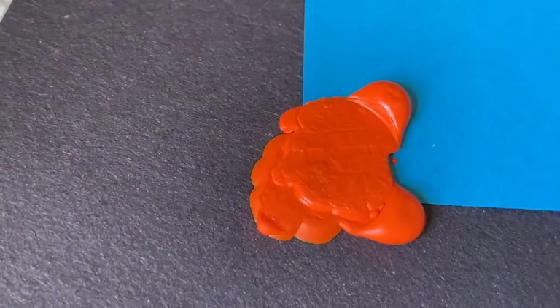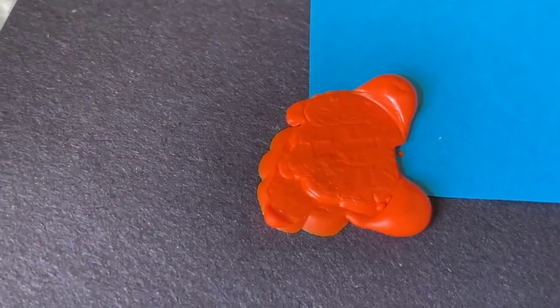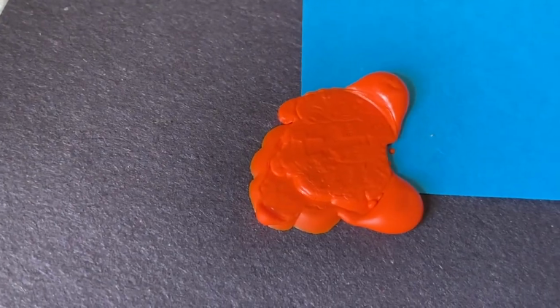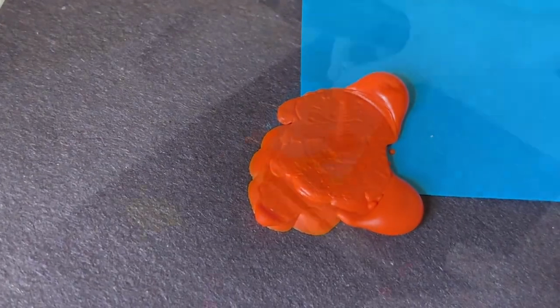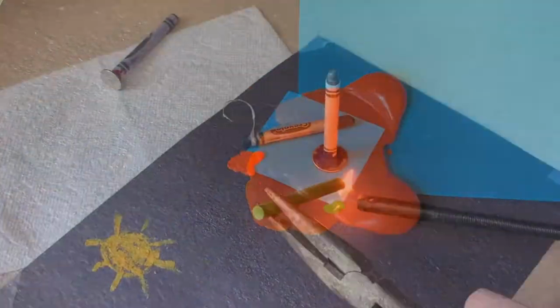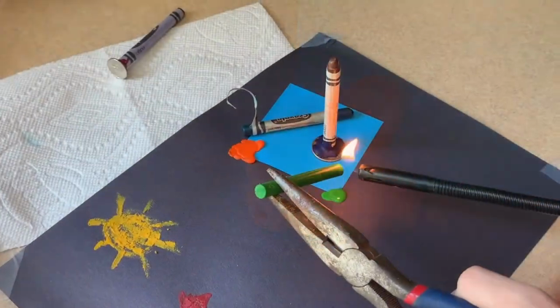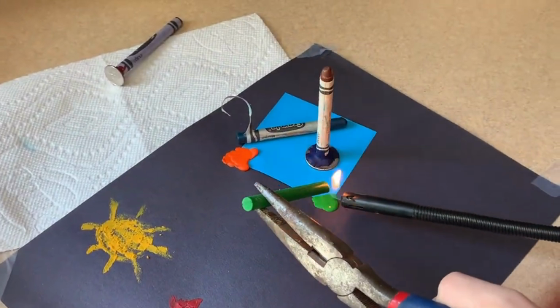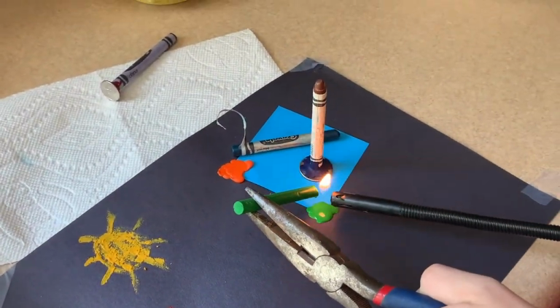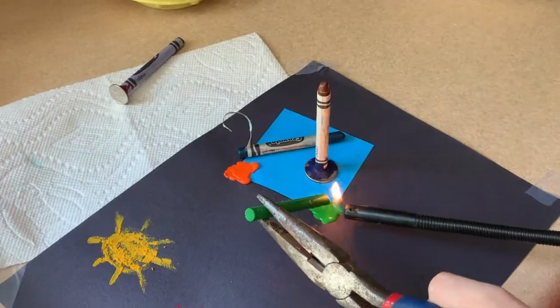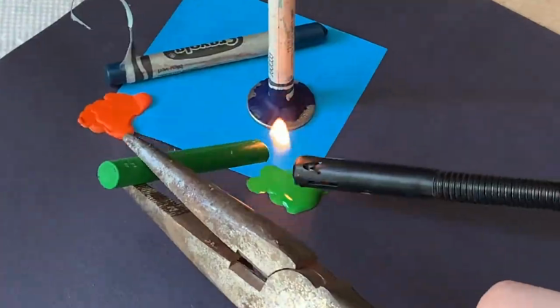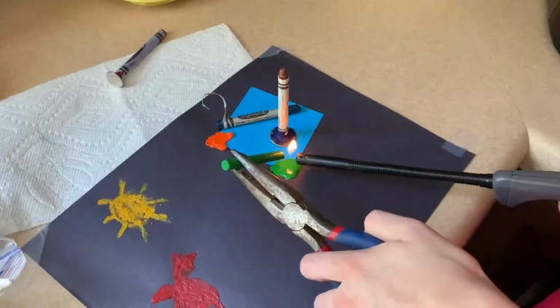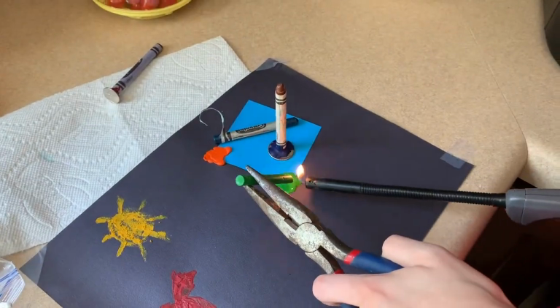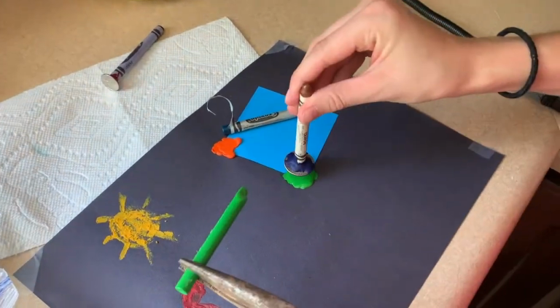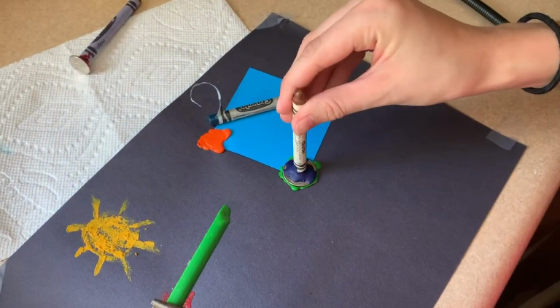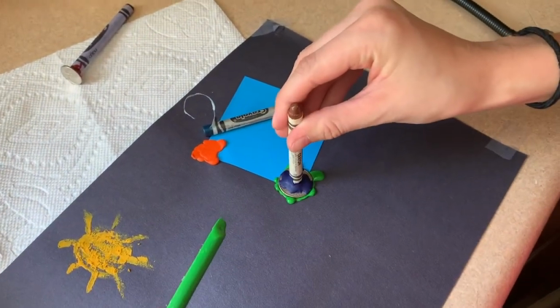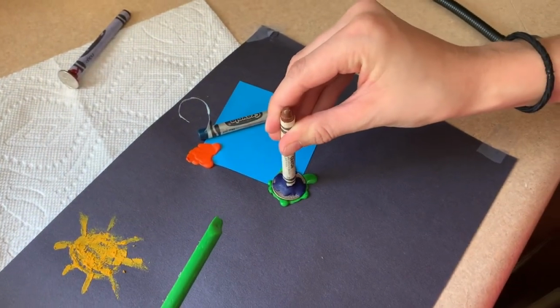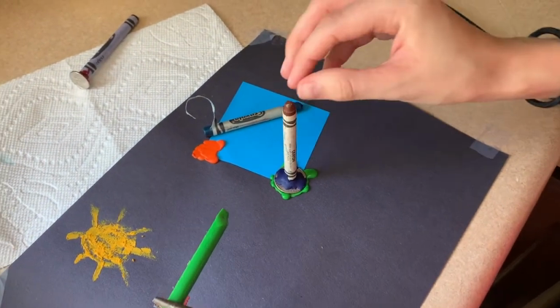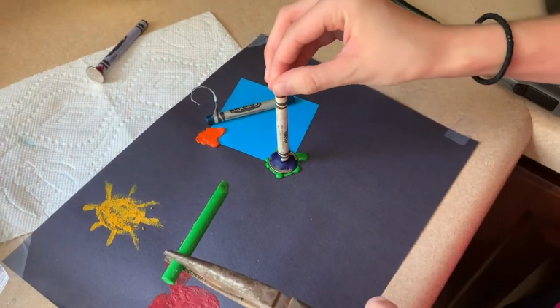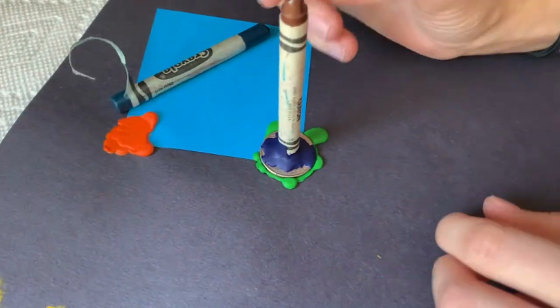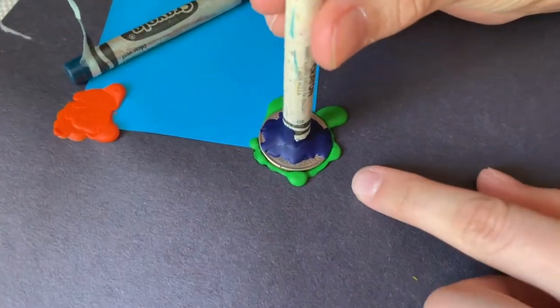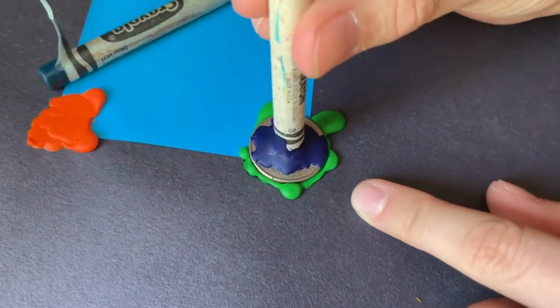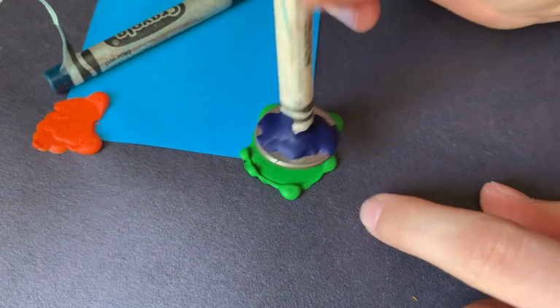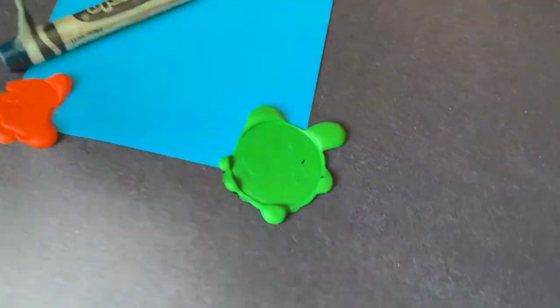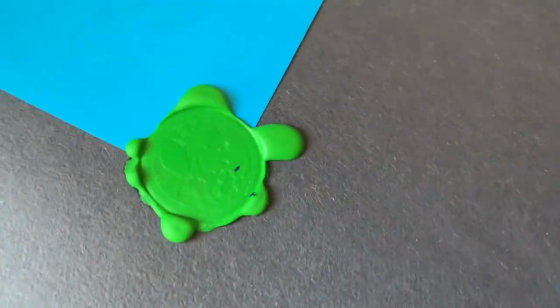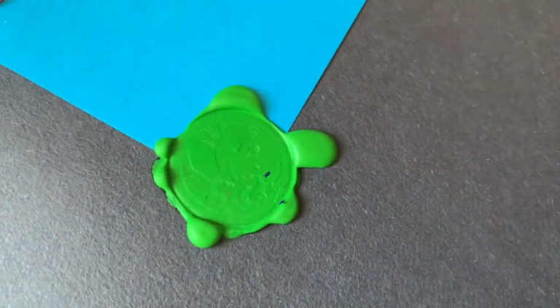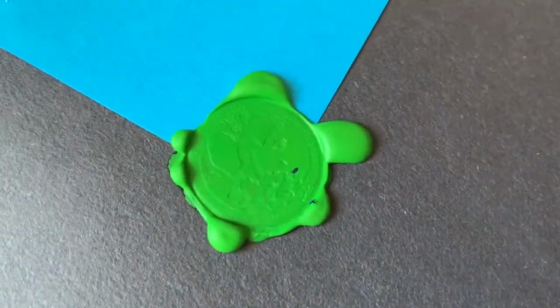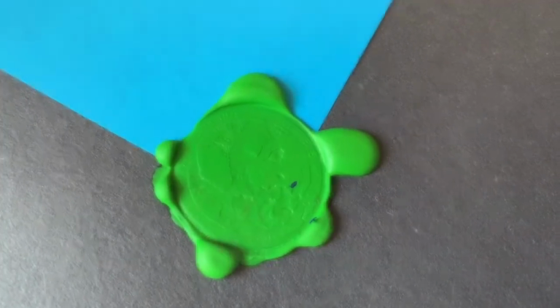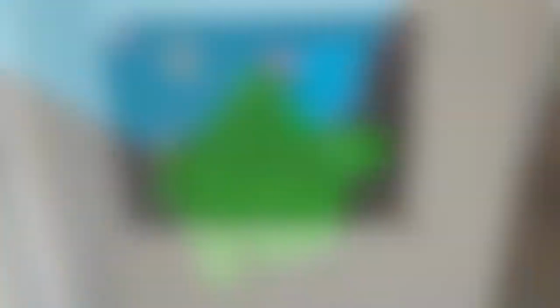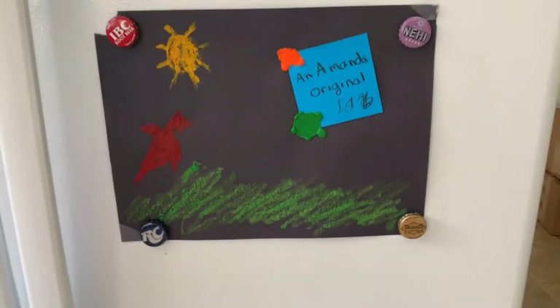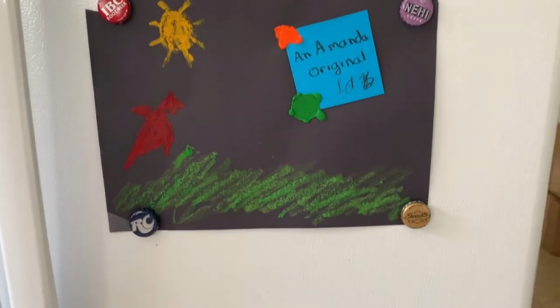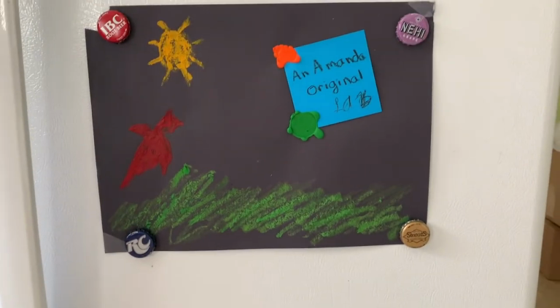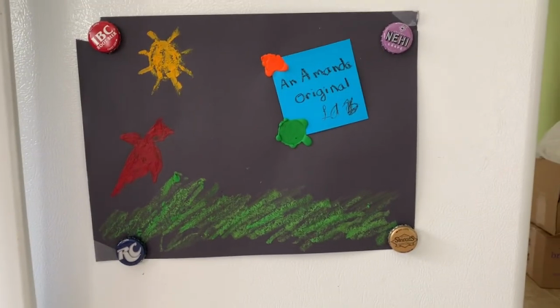The second time worked better. You can make several stampers to get different designs — I really like using quarters with states and landmarks on them because the designs are so detailed. Now you can add an official seal to all your artwork.